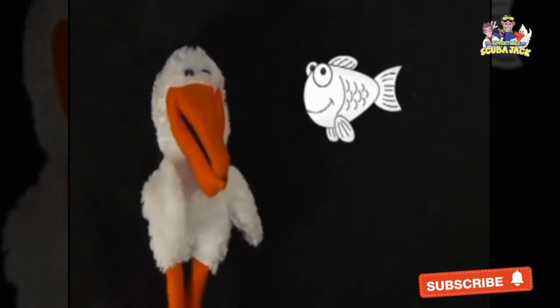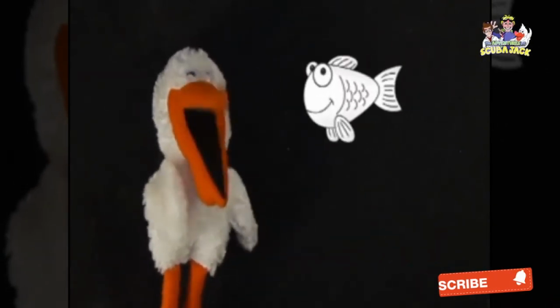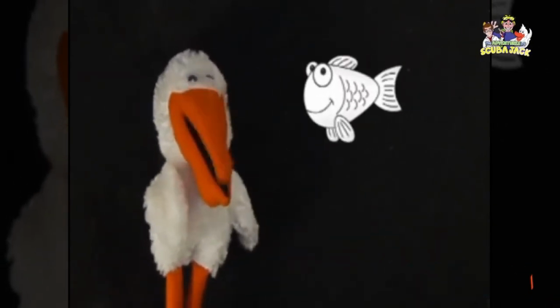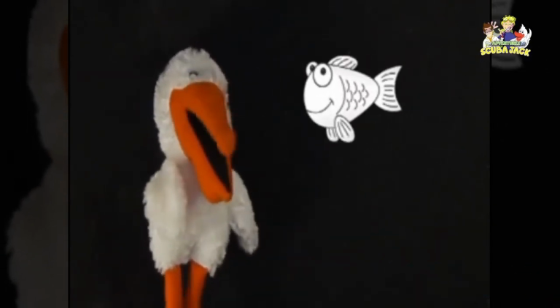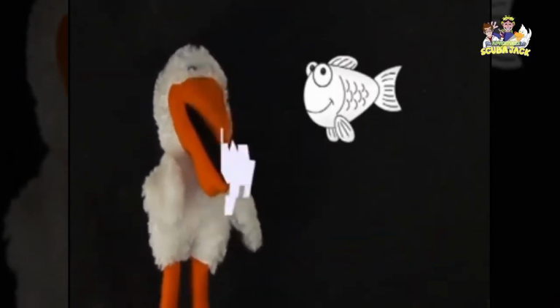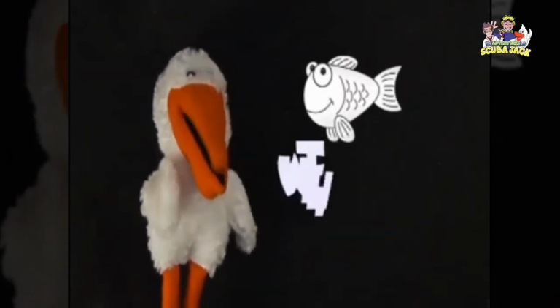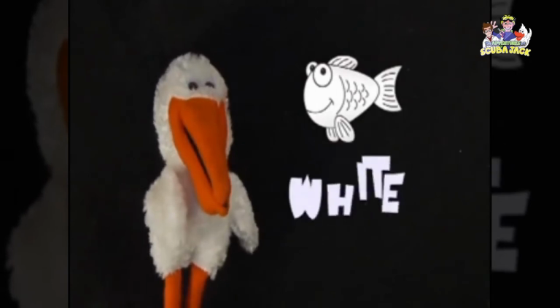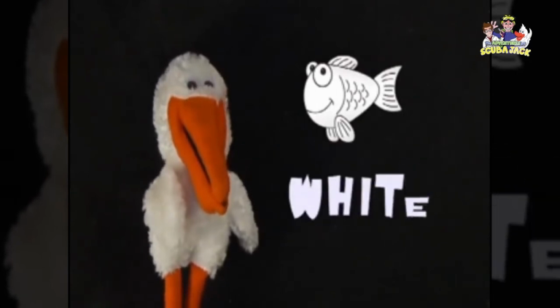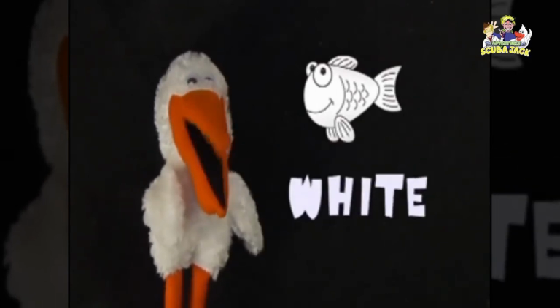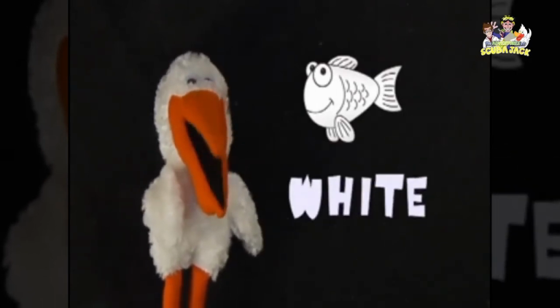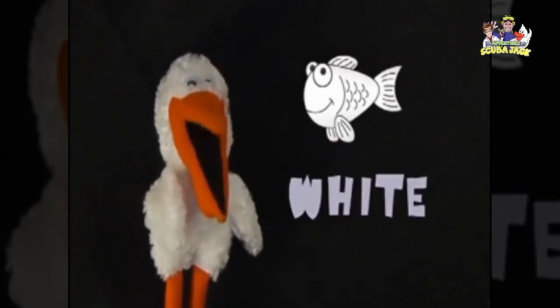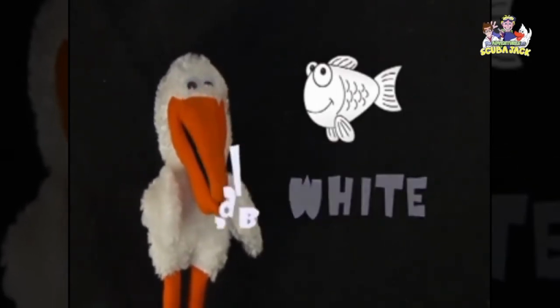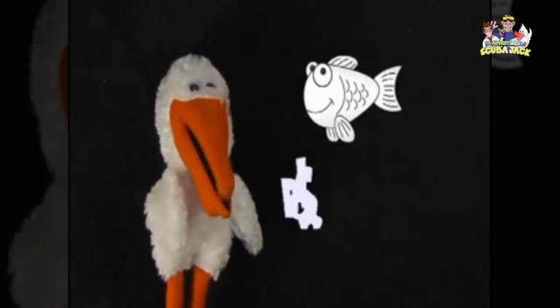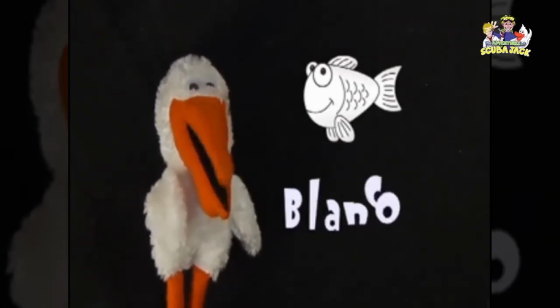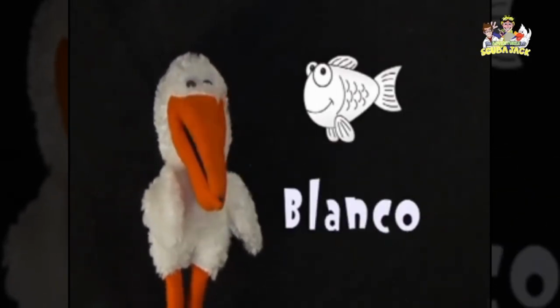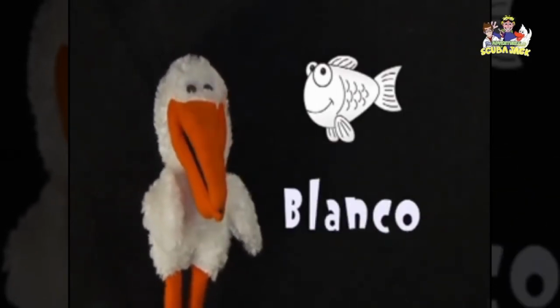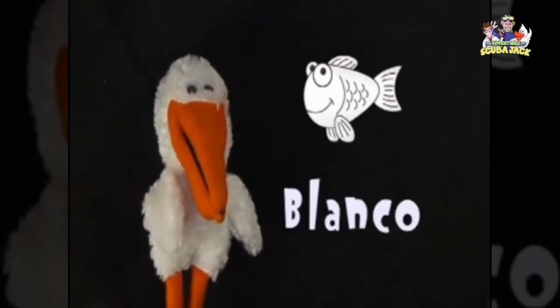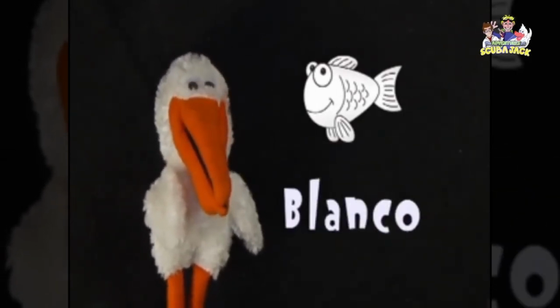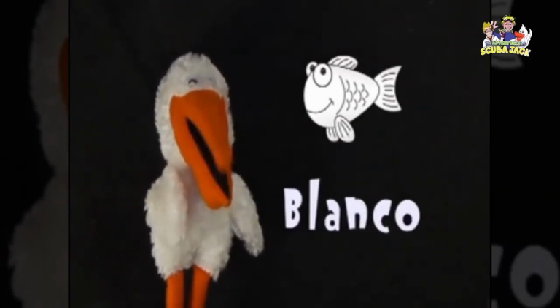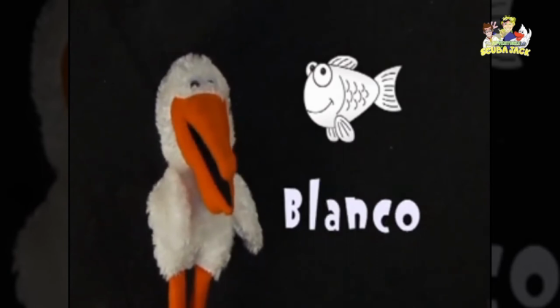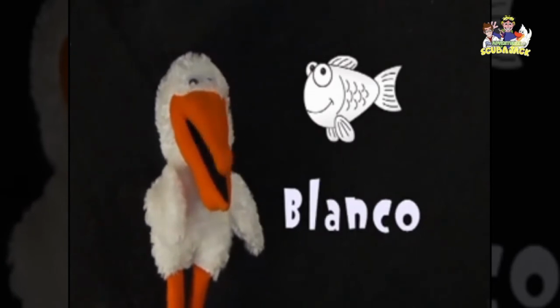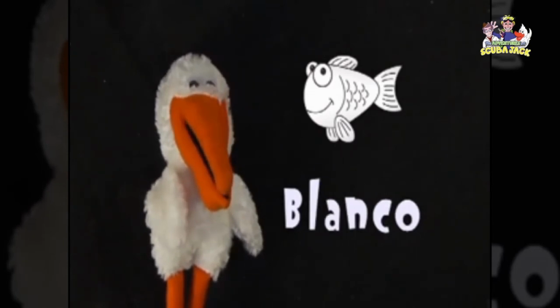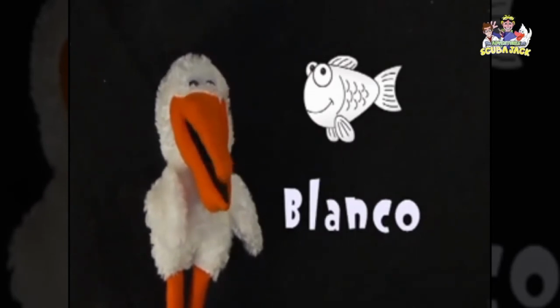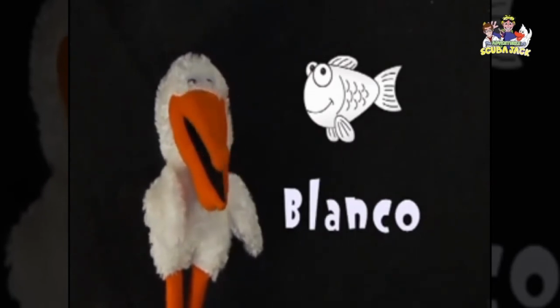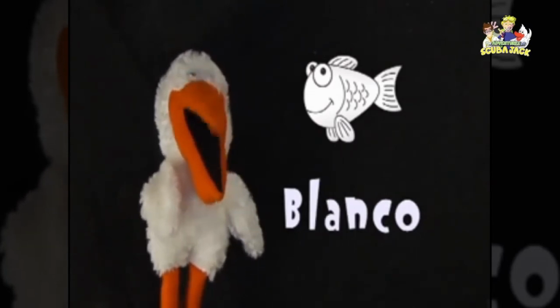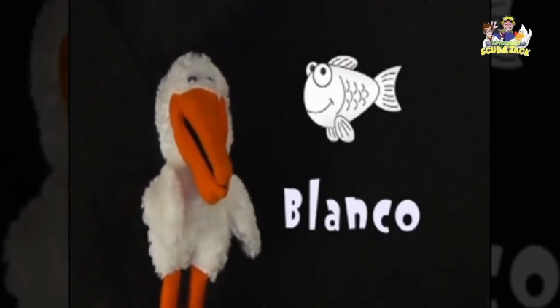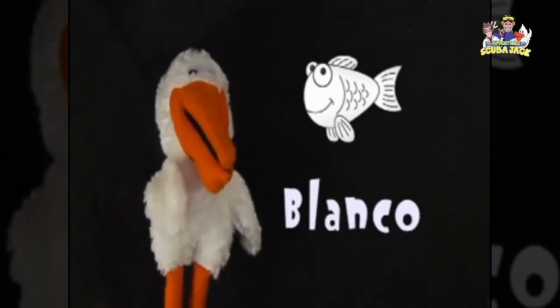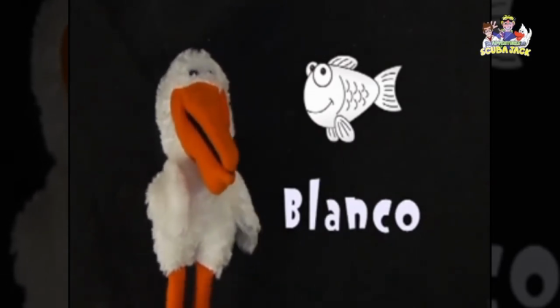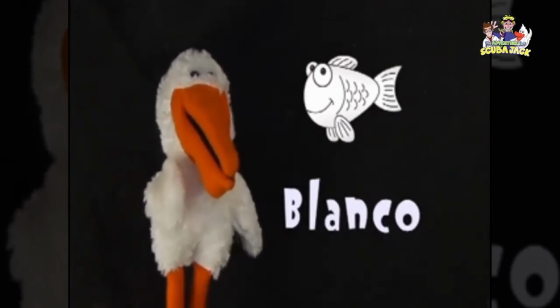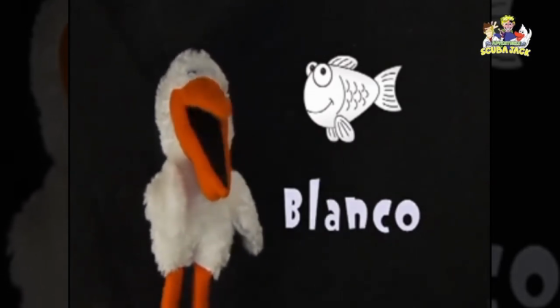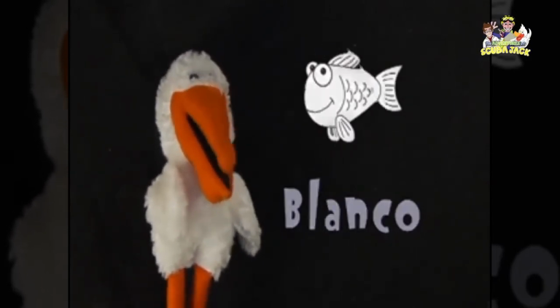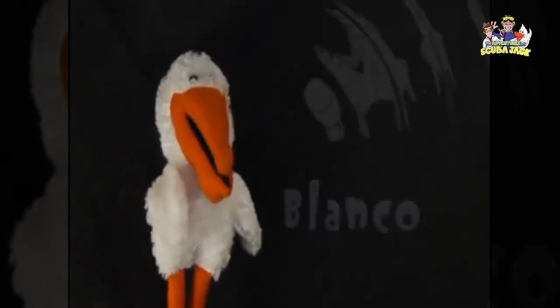This fish here is white. In Spanish white is blanco. Can you say blanco? Blanco. Very good!